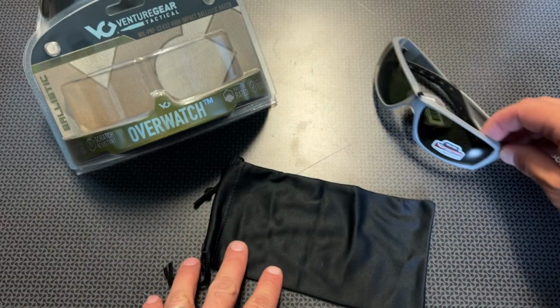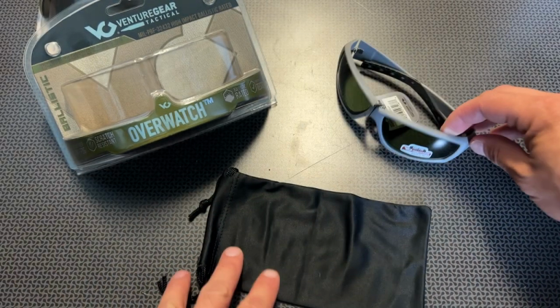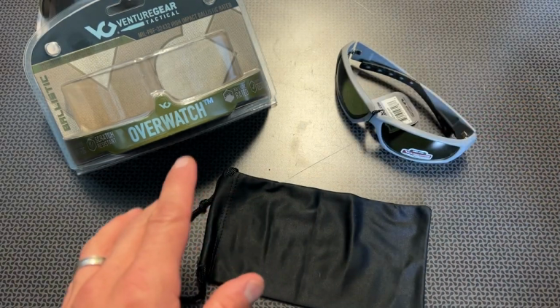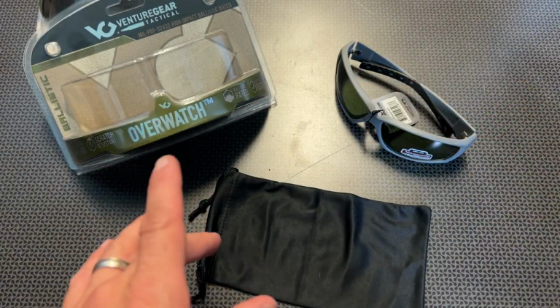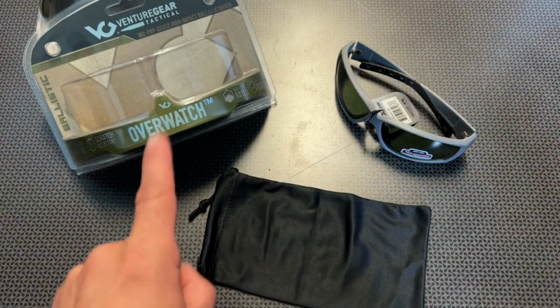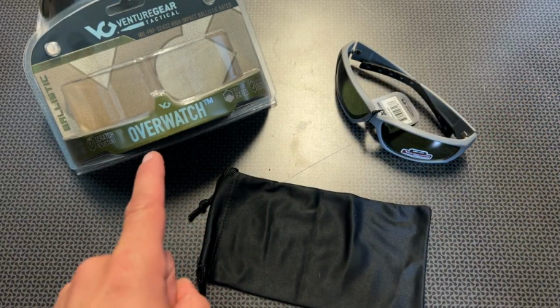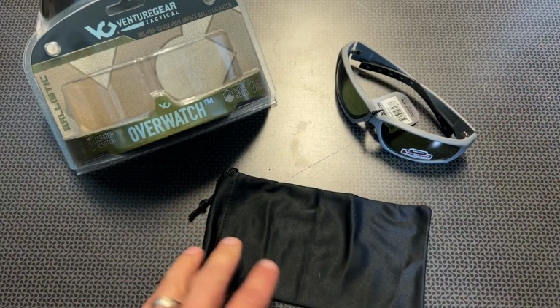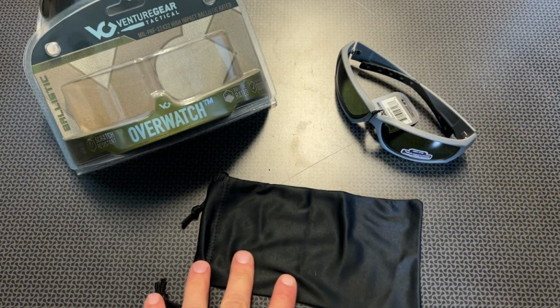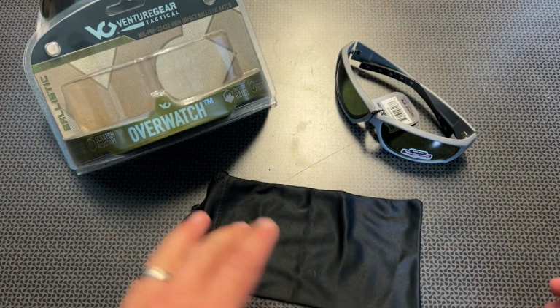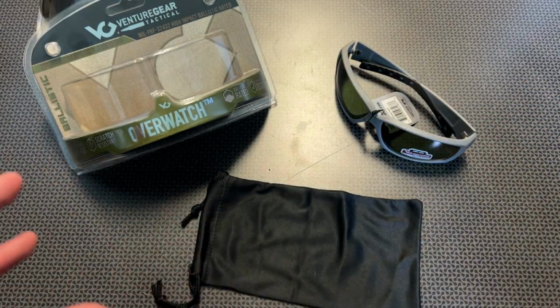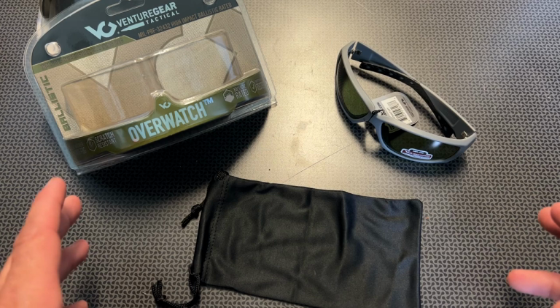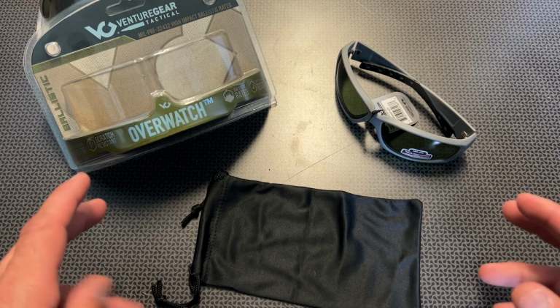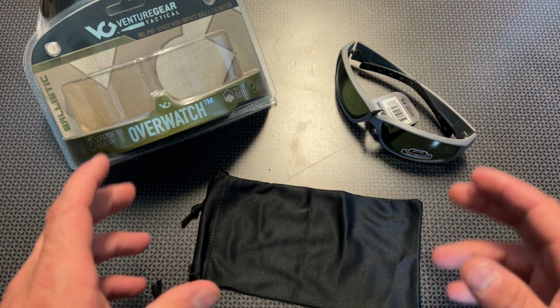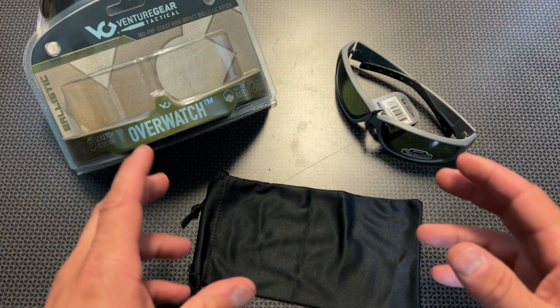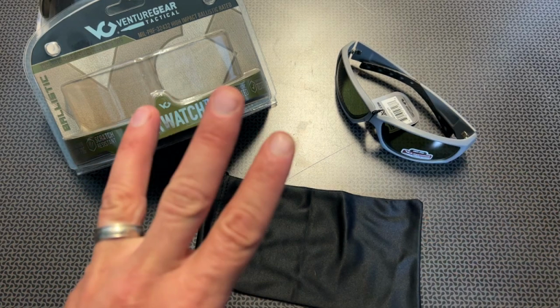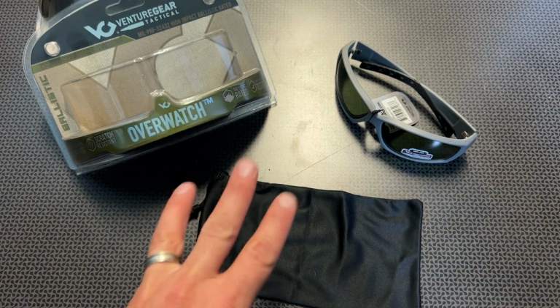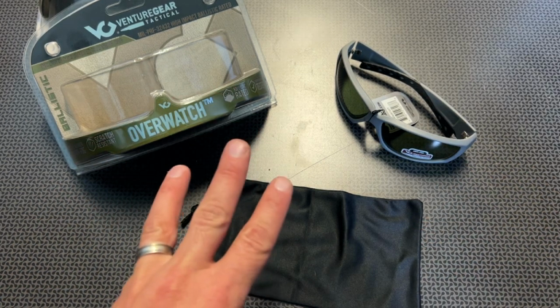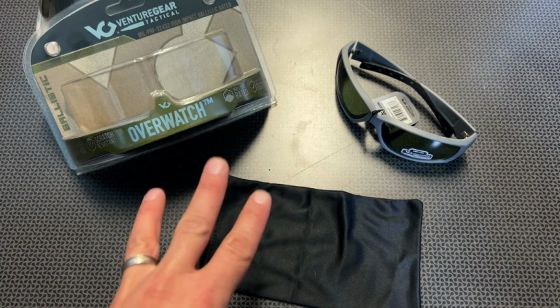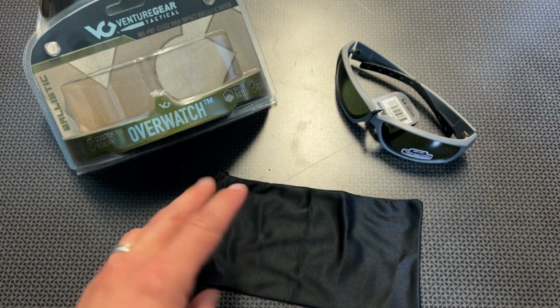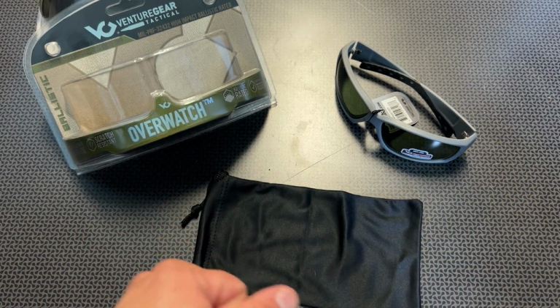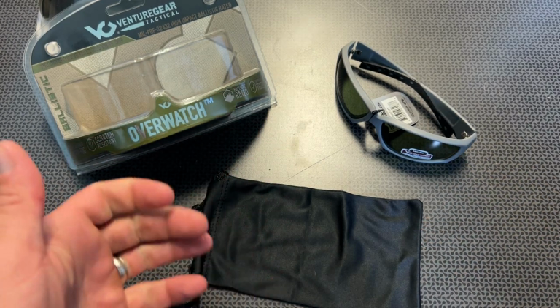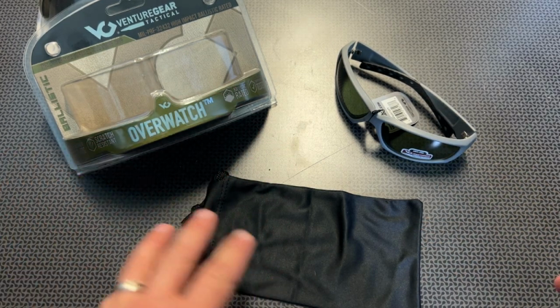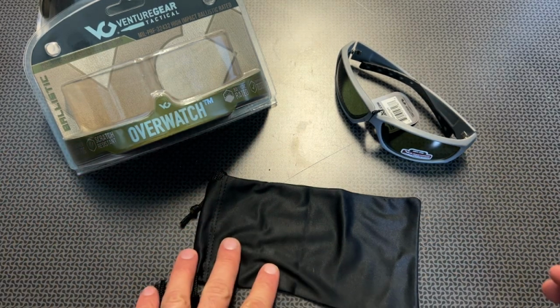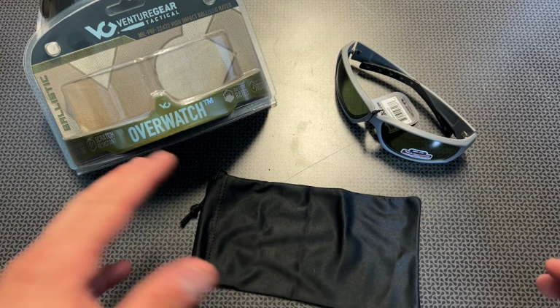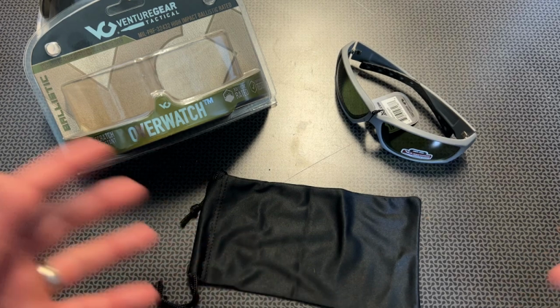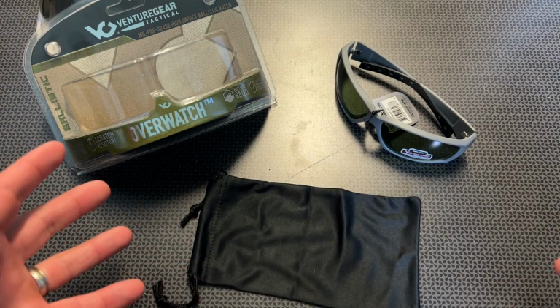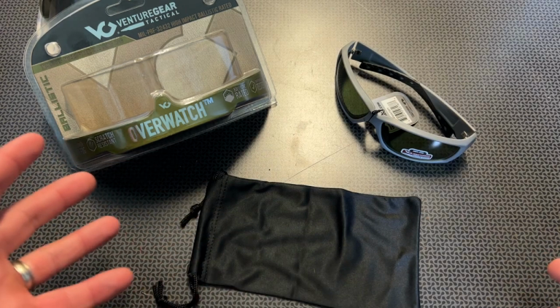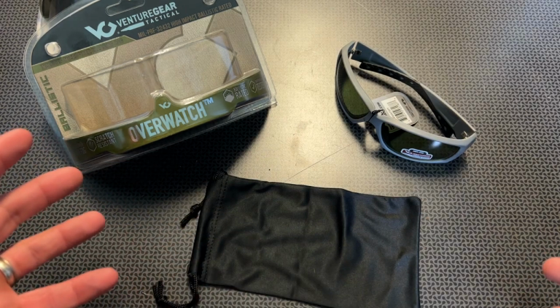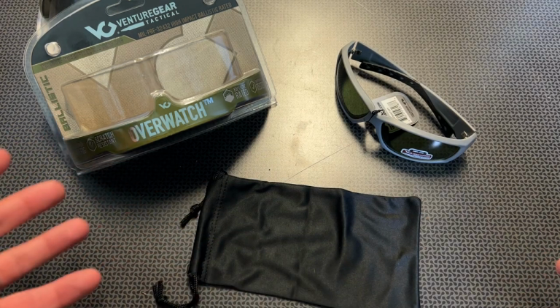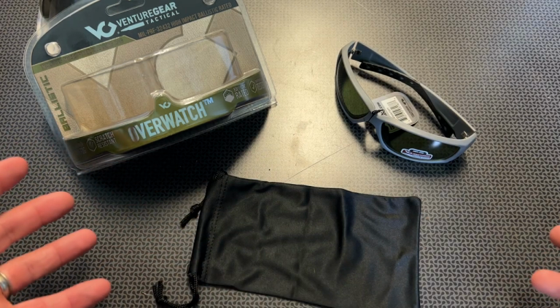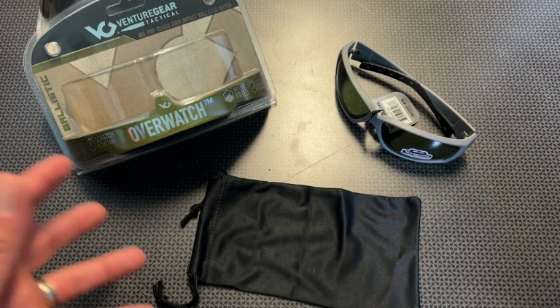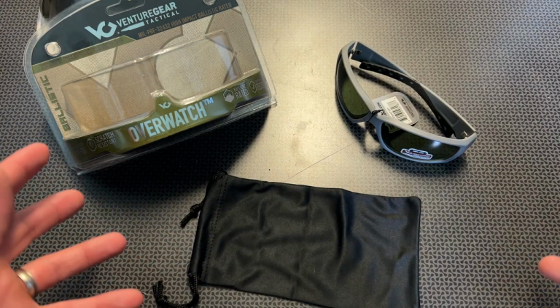These are the Venture Gear Tactical Overwatch series of glasses and they're available on Amazon. I bought three pairs right off the bat and then bought a fourth just because. And after the test today, we'll determine whether I buy more or not.